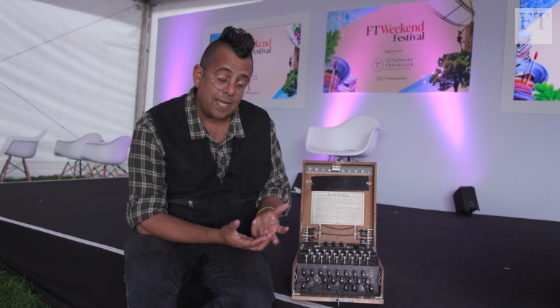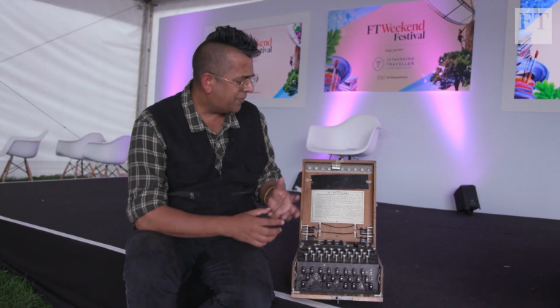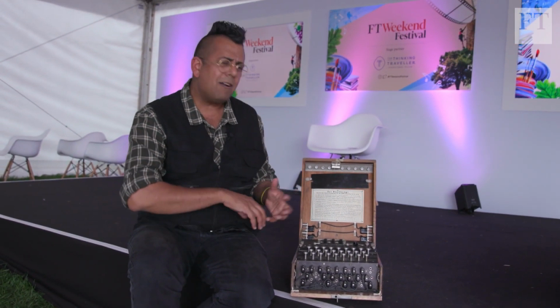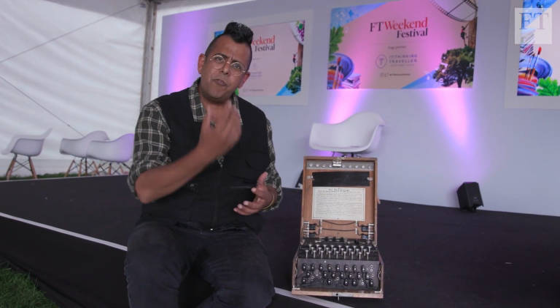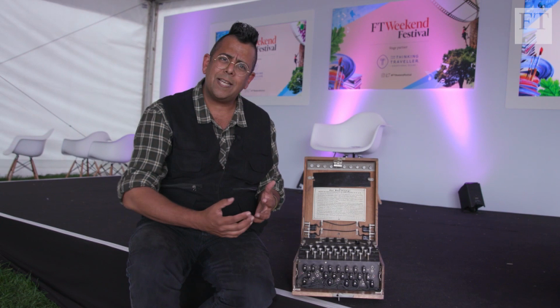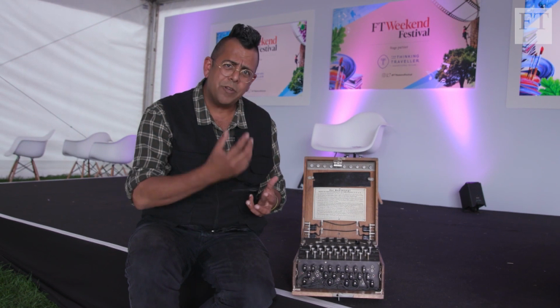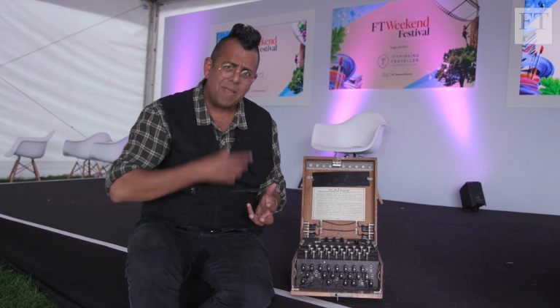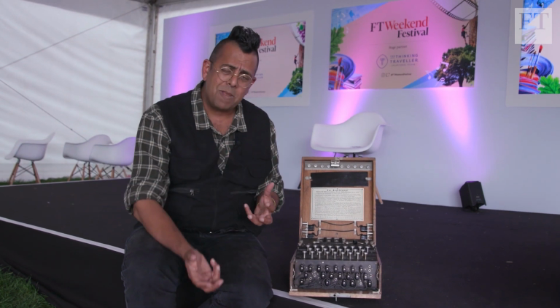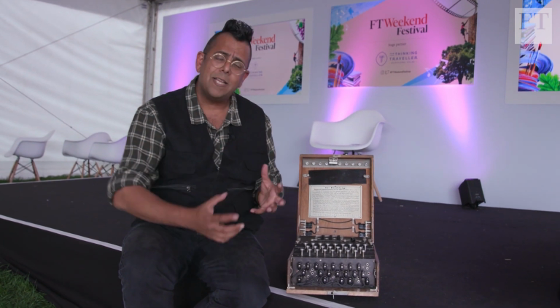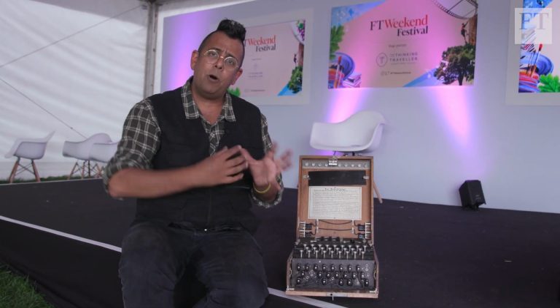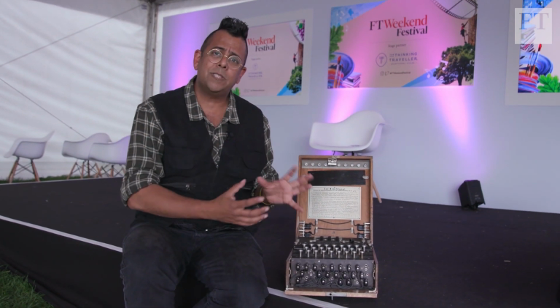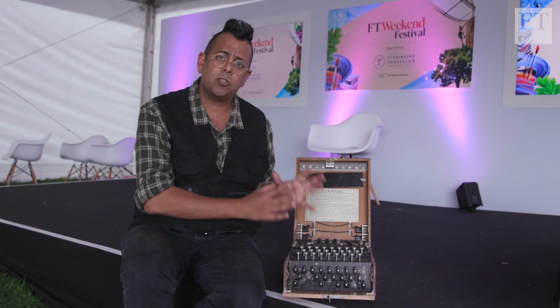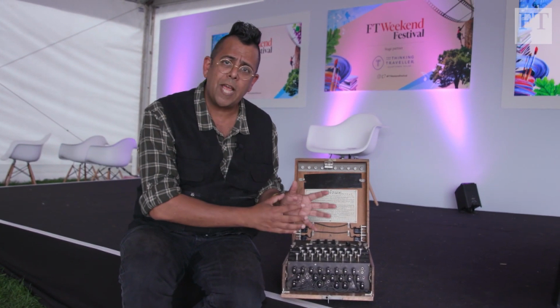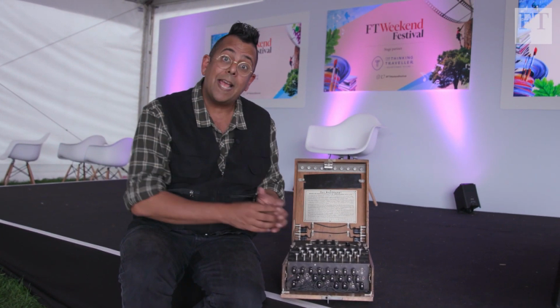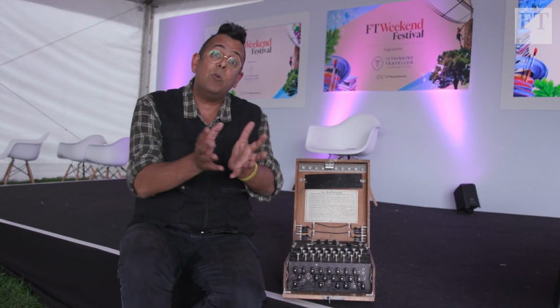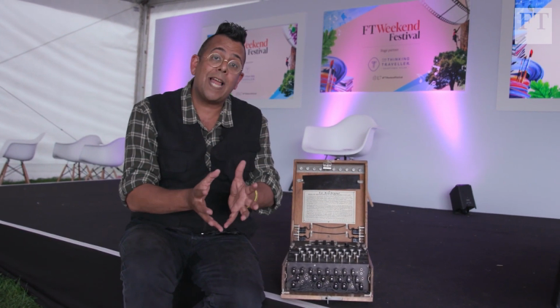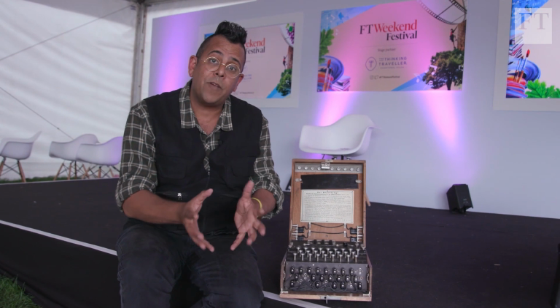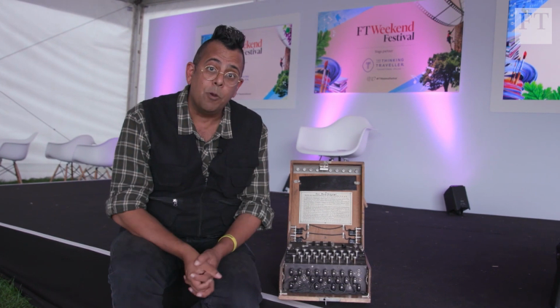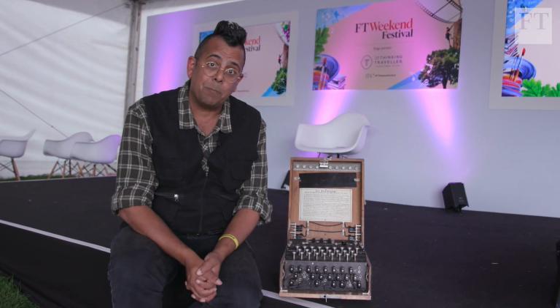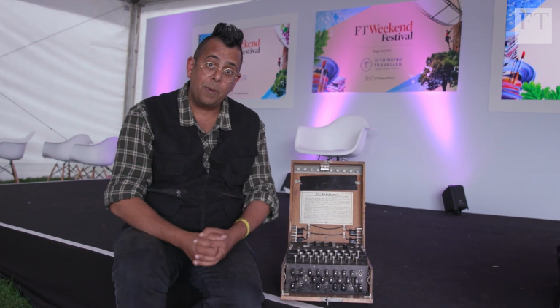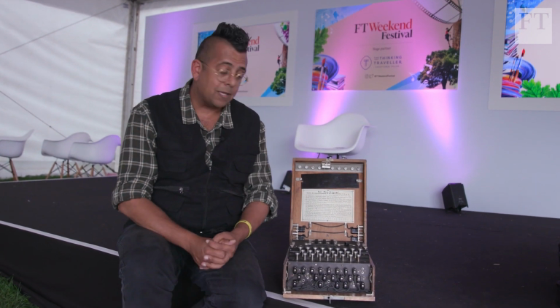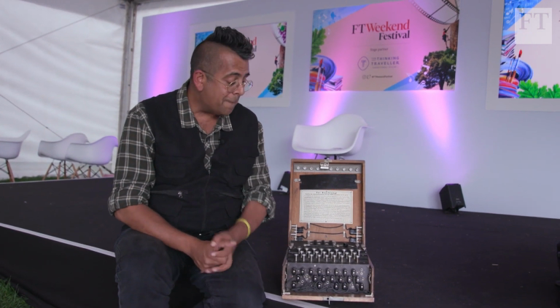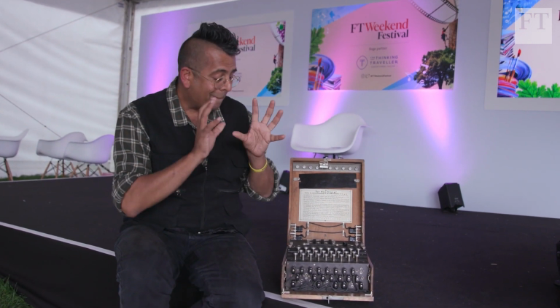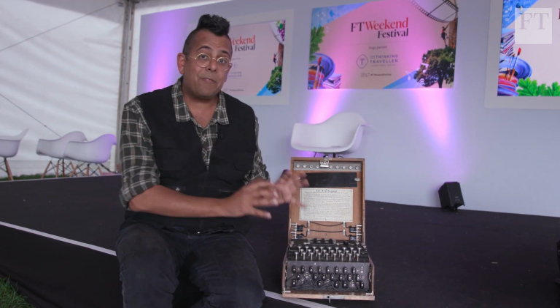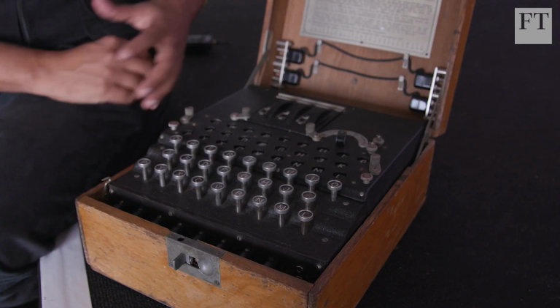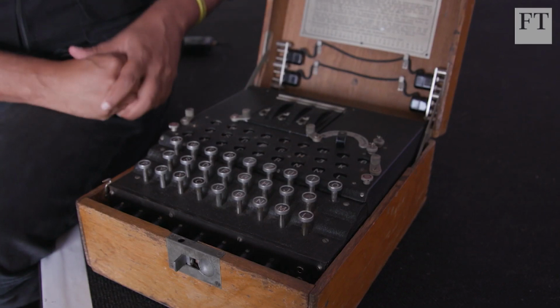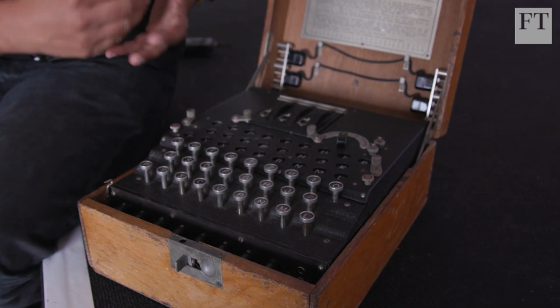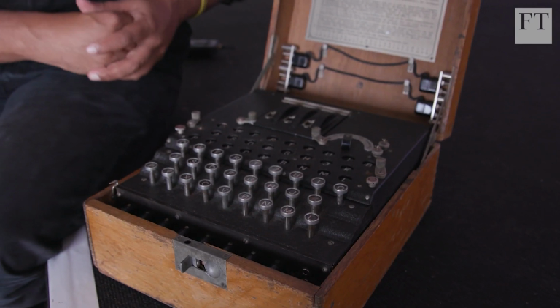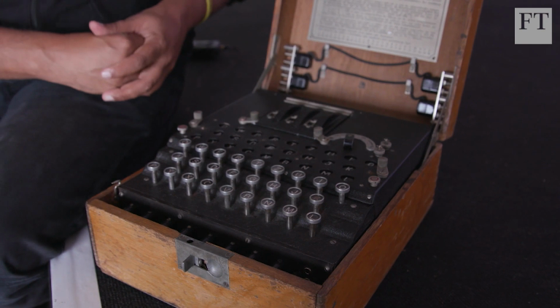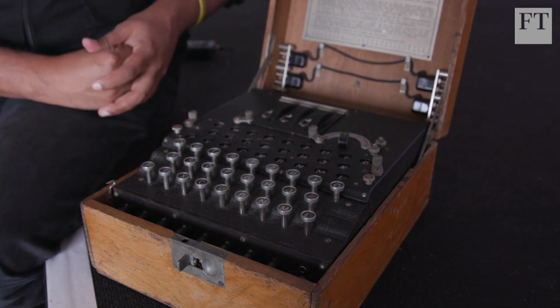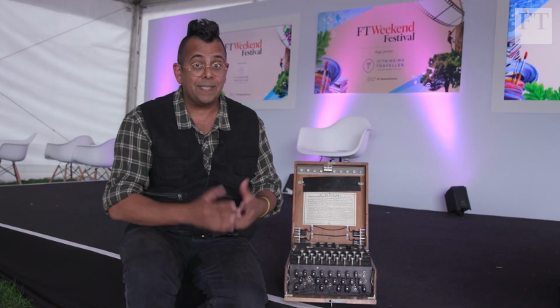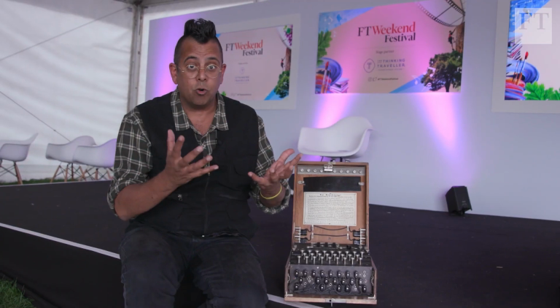If you don't know the settings, there are hundreds of millions of possible combinations to try. That was the challenge faced by the codebreakers at Bletchley Park — how they found the right settings and decoded the Enigma is another story.